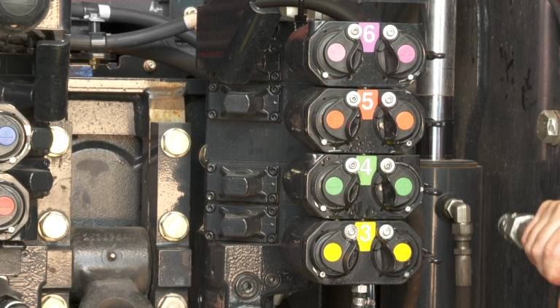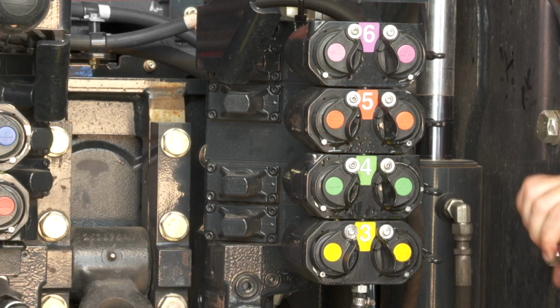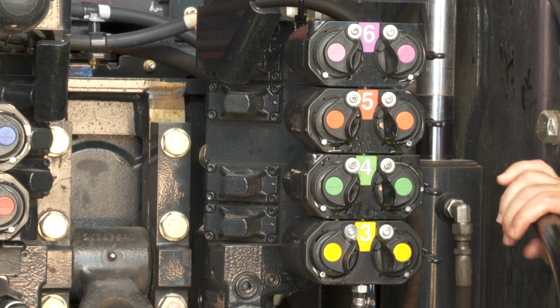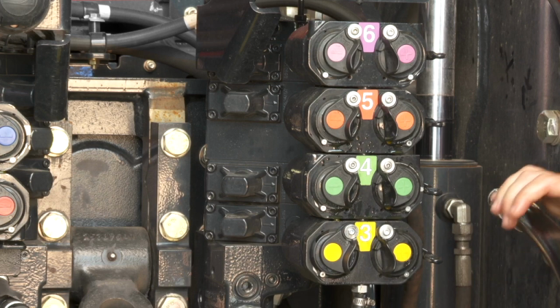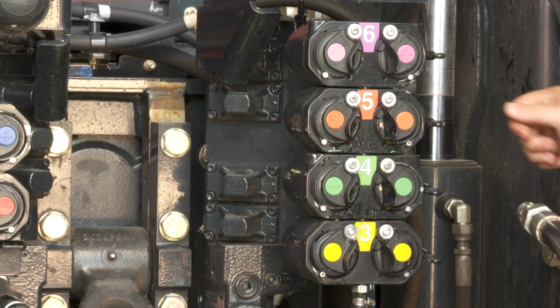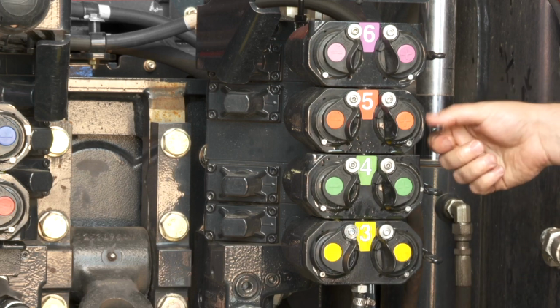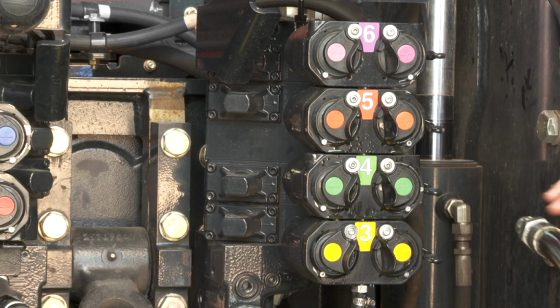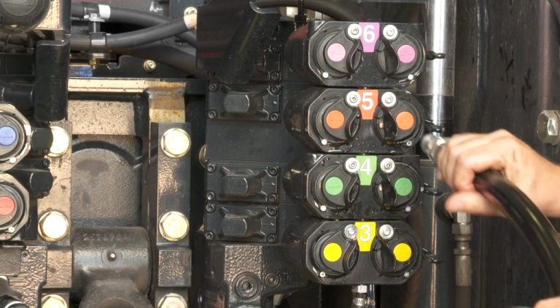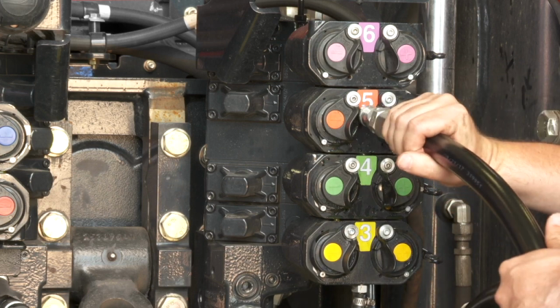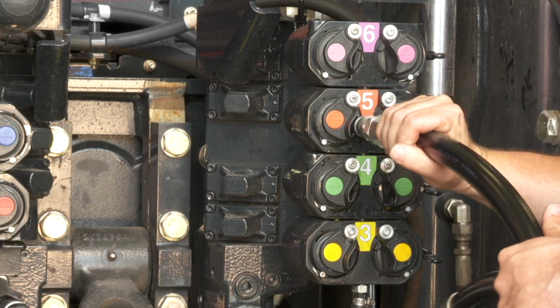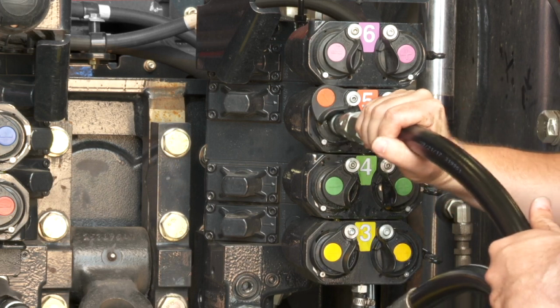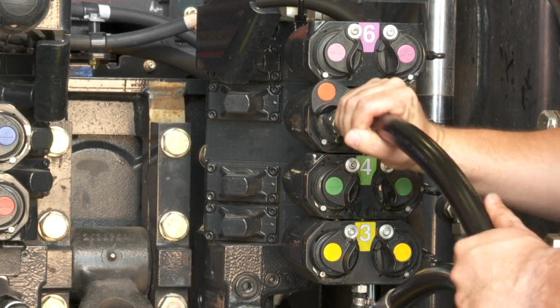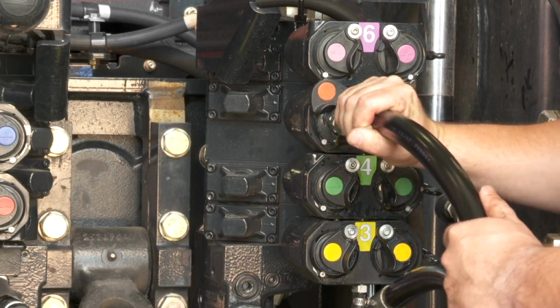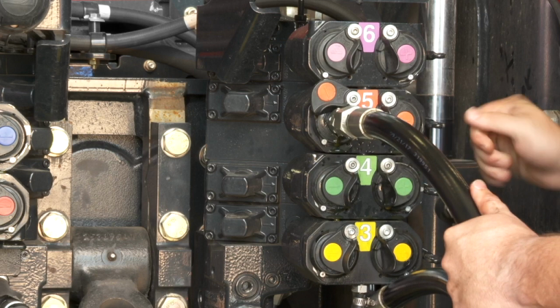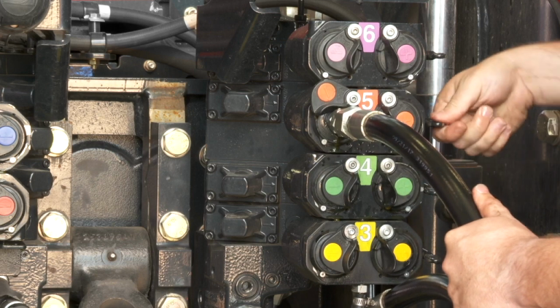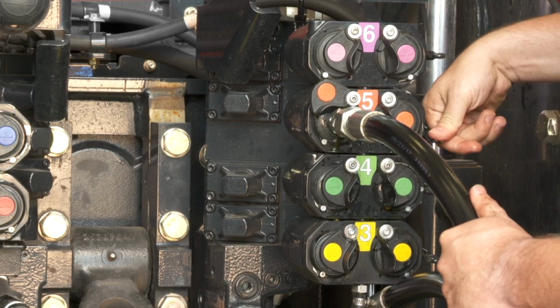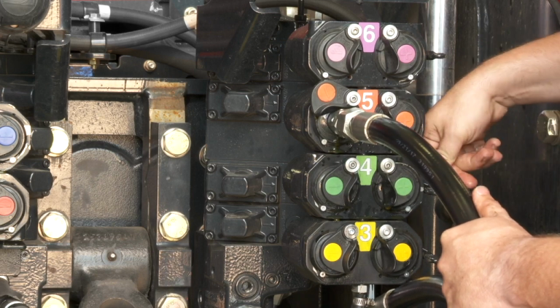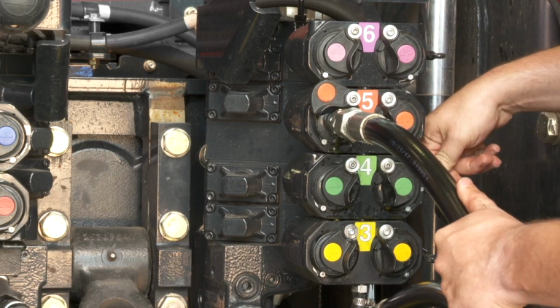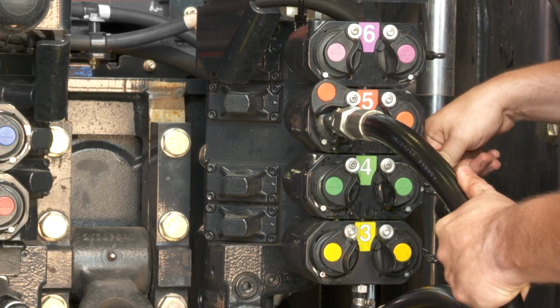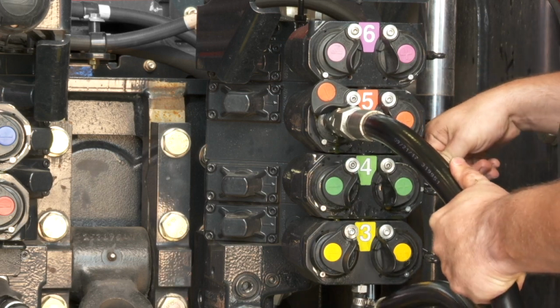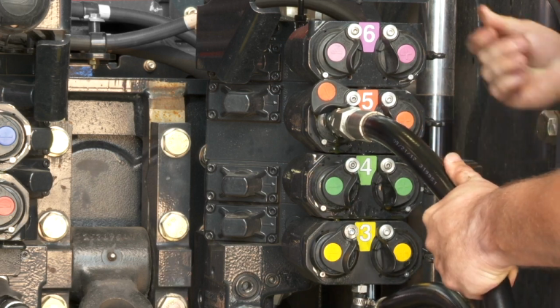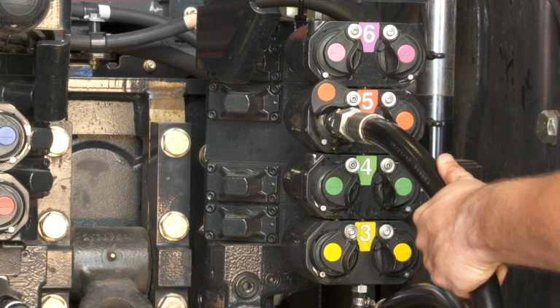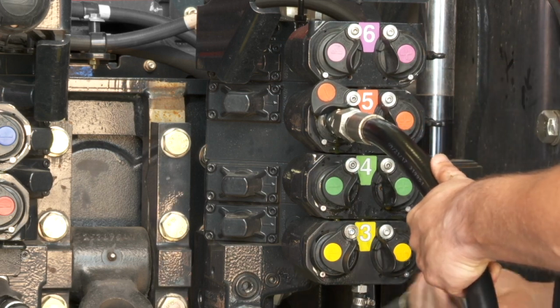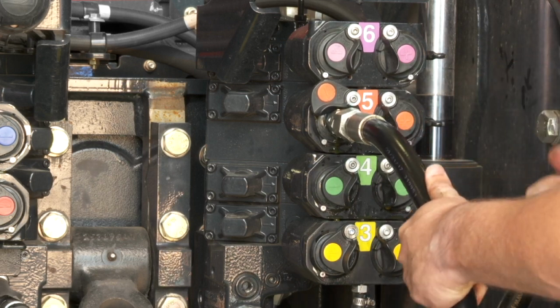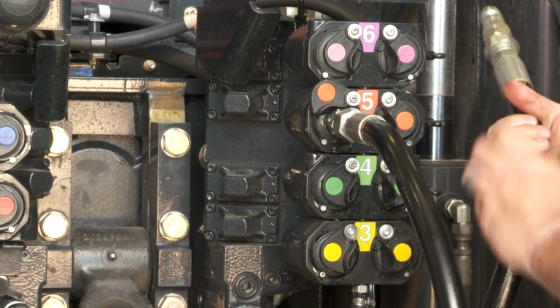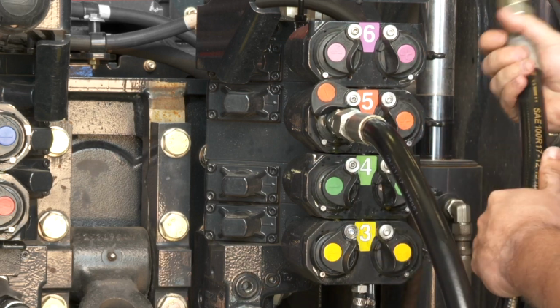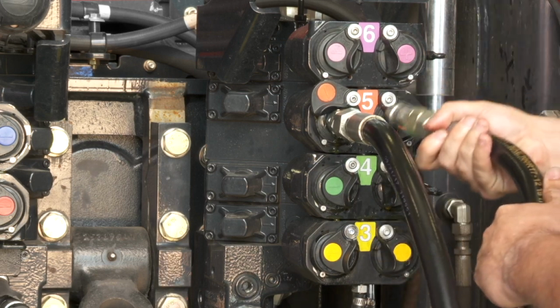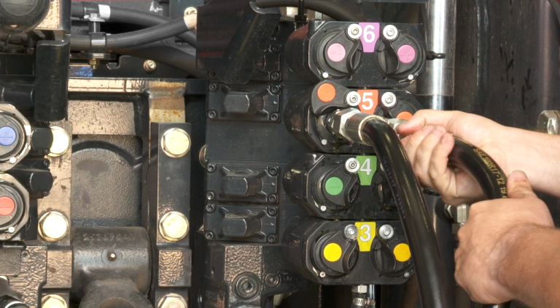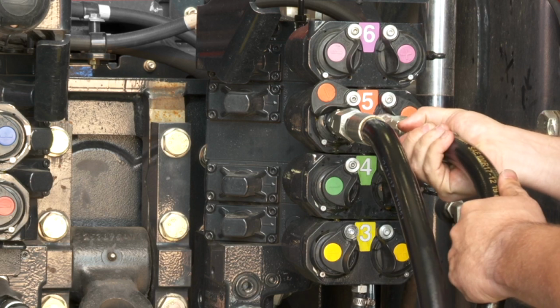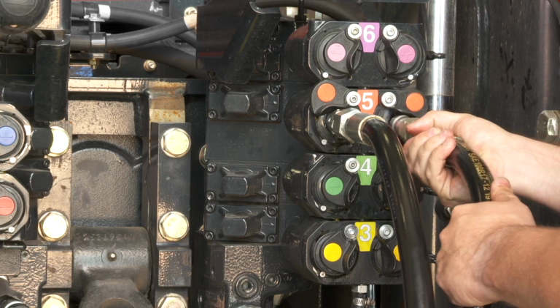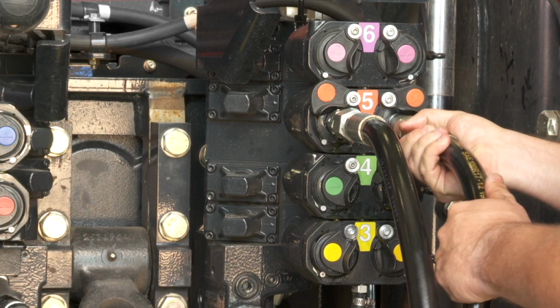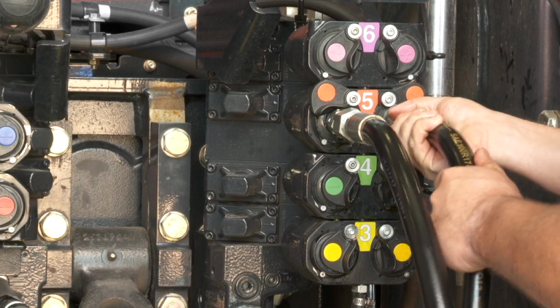To couple and uncouple under pressure using the lever, we're going to slide the door to the side, then push down for the left-hand release to lock it in.